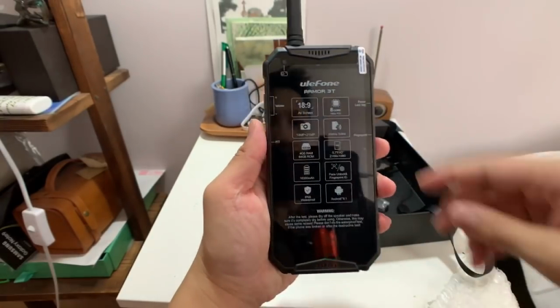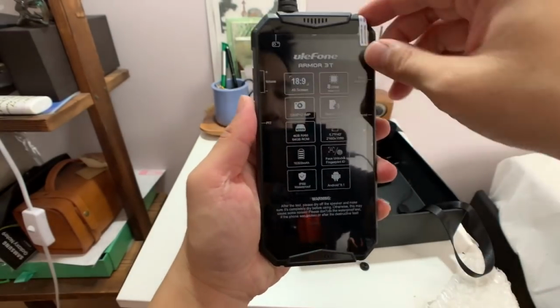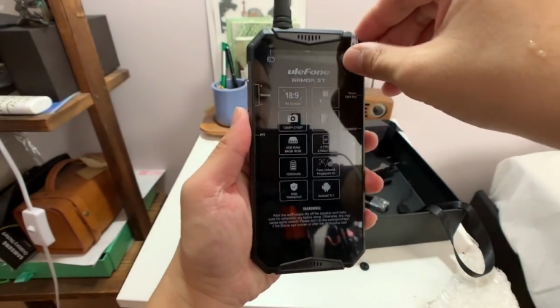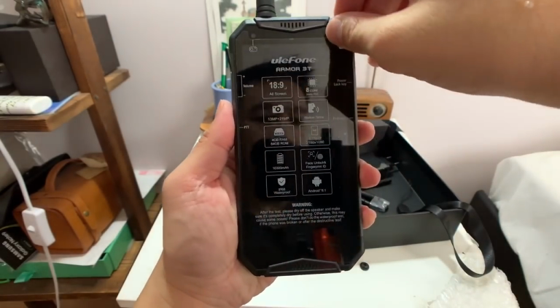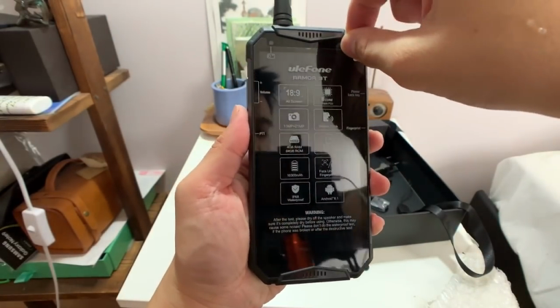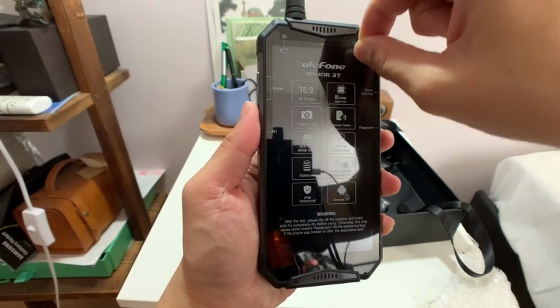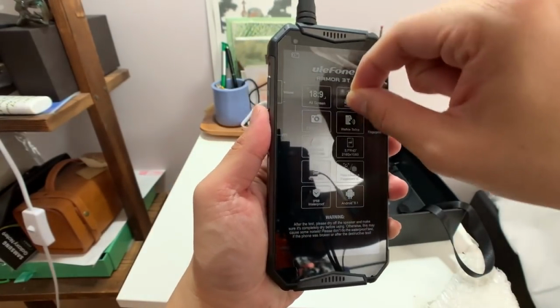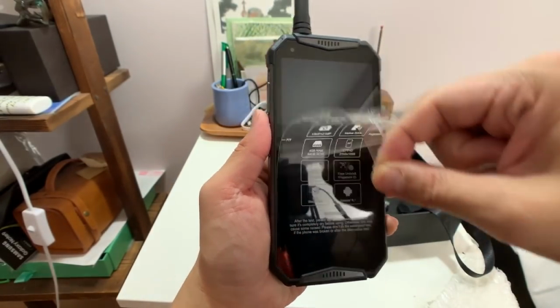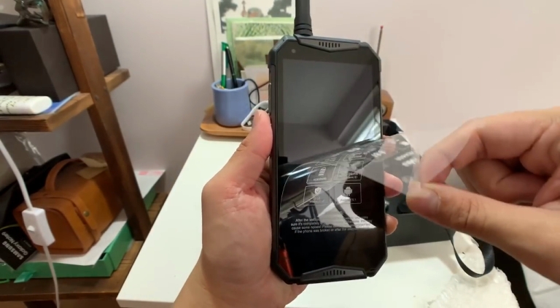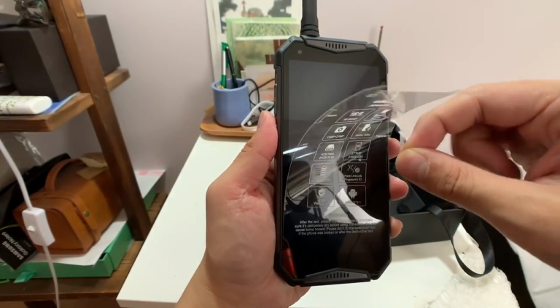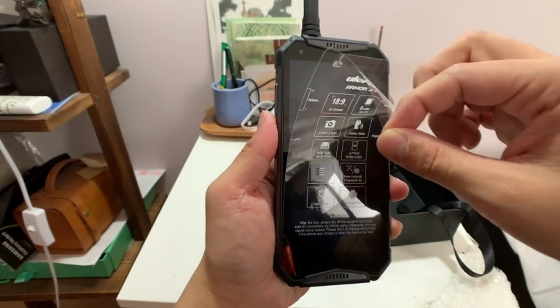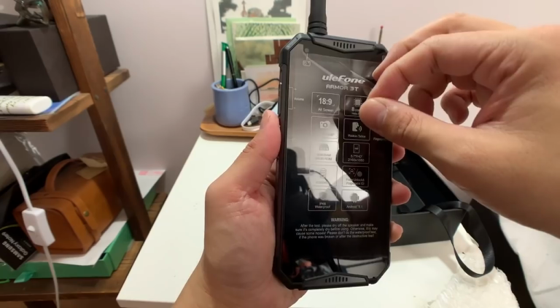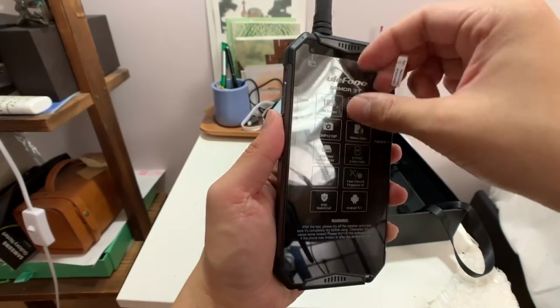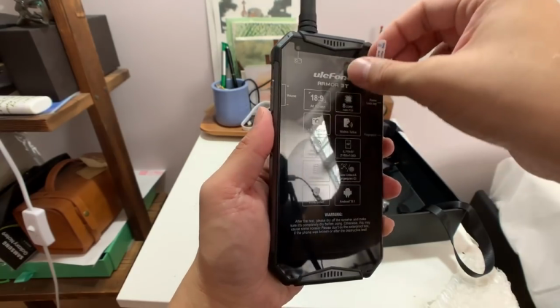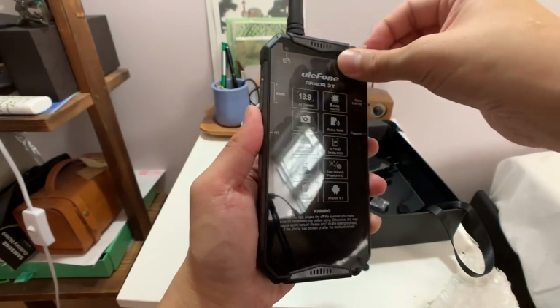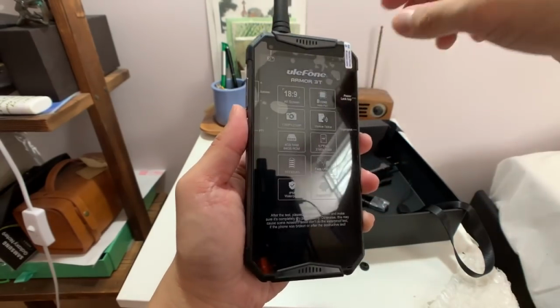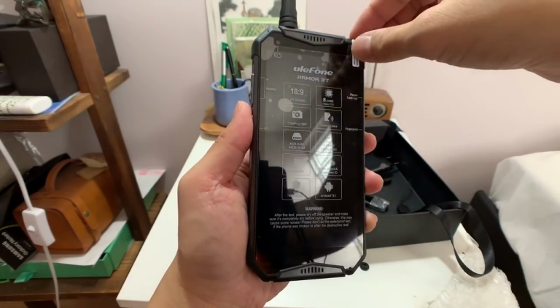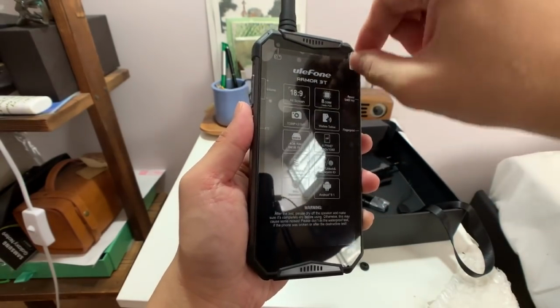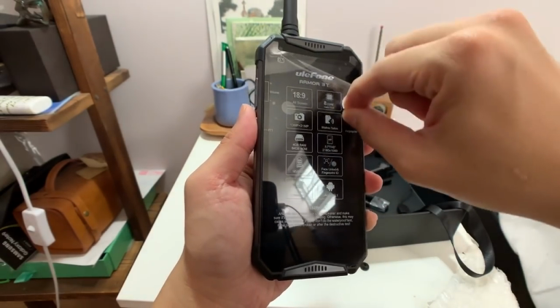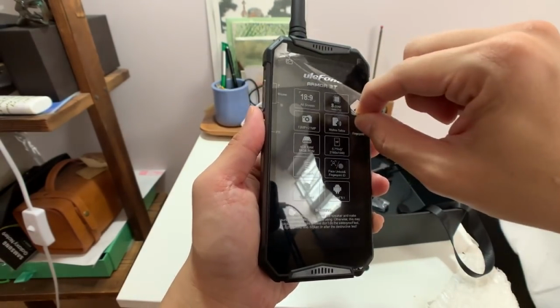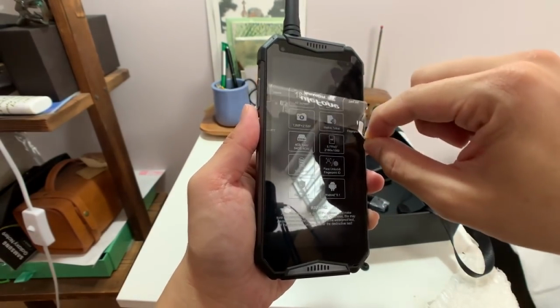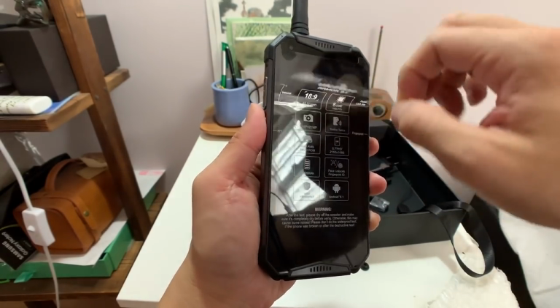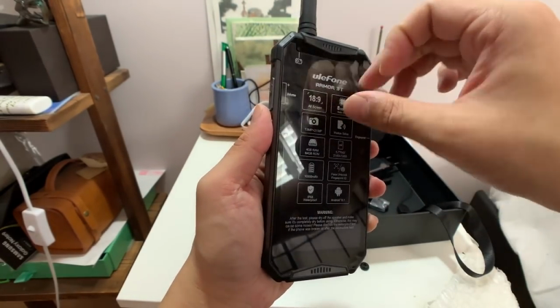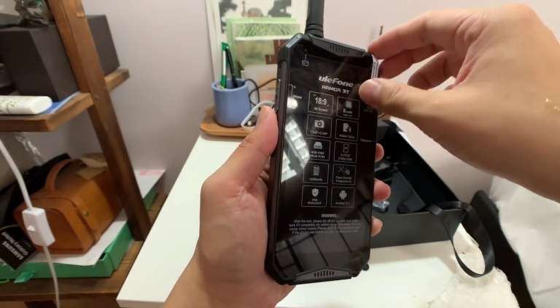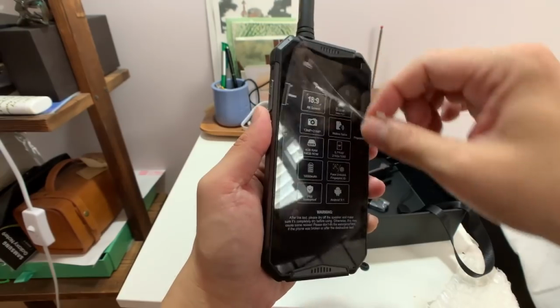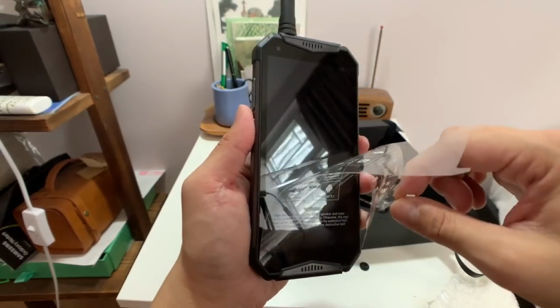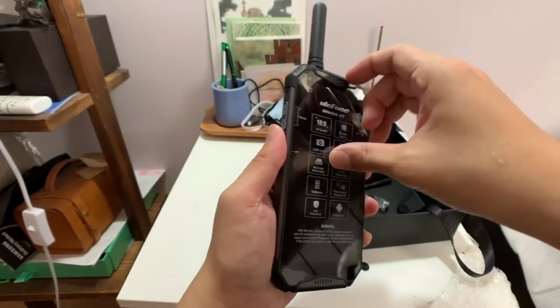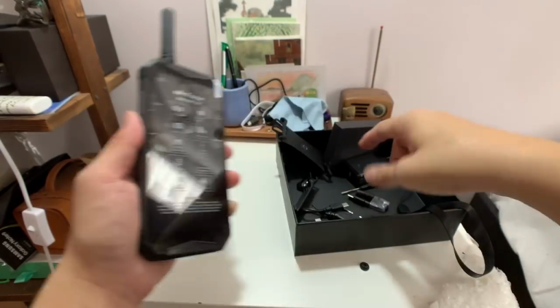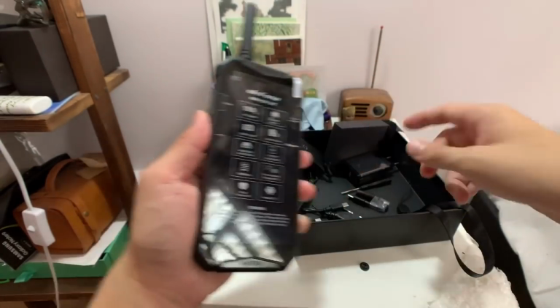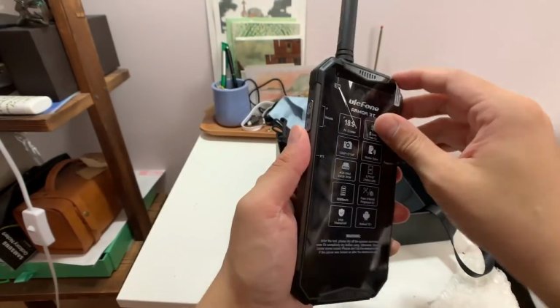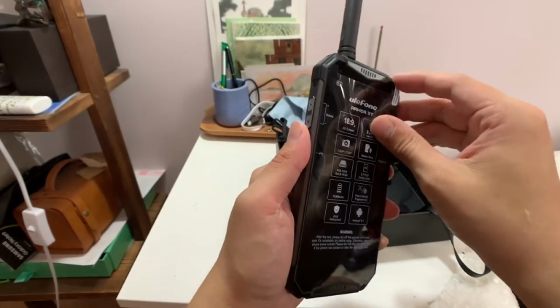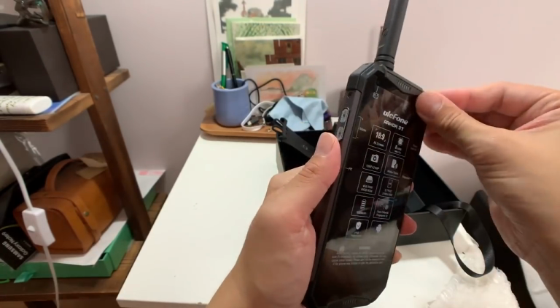My favorite part of unboxing — though that's a poor design: when I take off the sticker it also rips off the screen protector. Well, at least they give you a screen protector, and a bonus one as well.